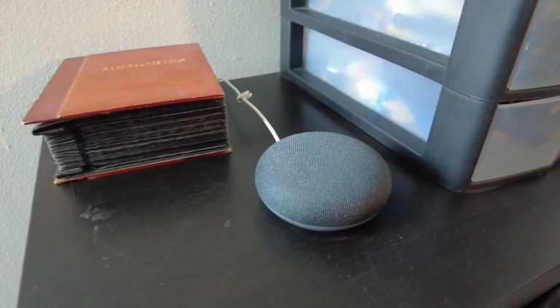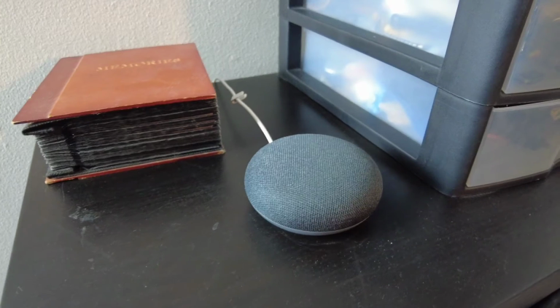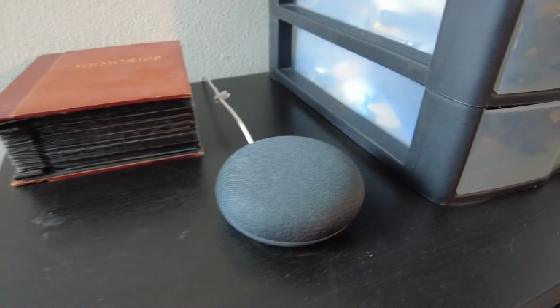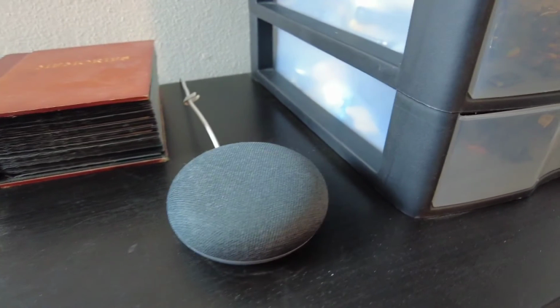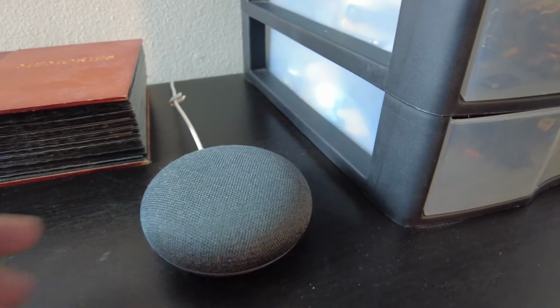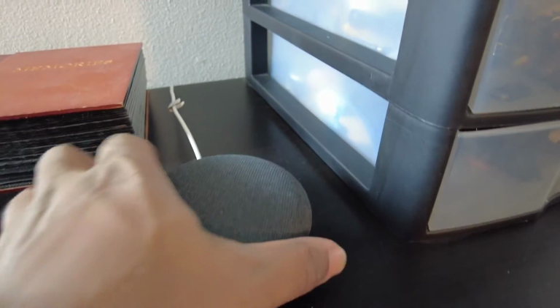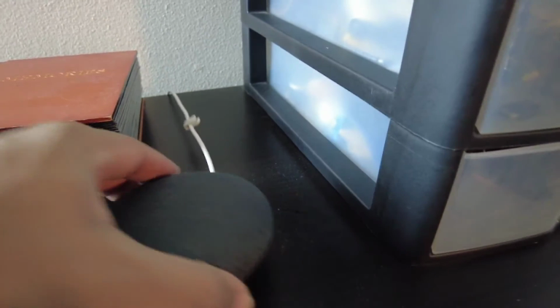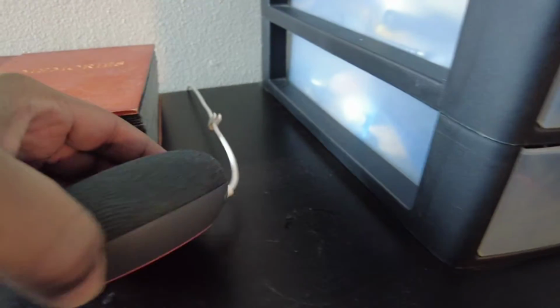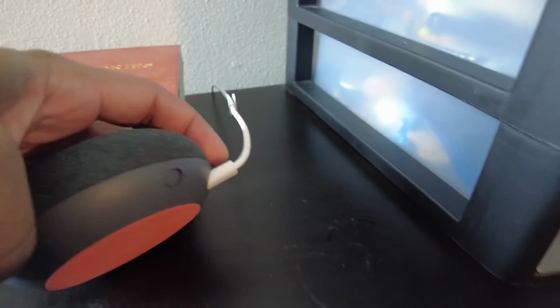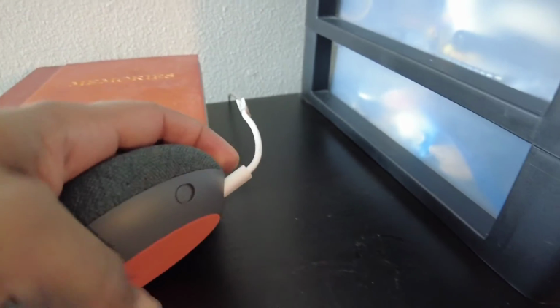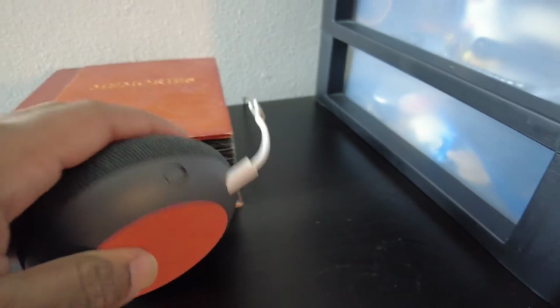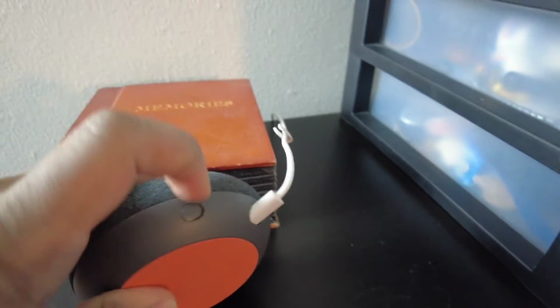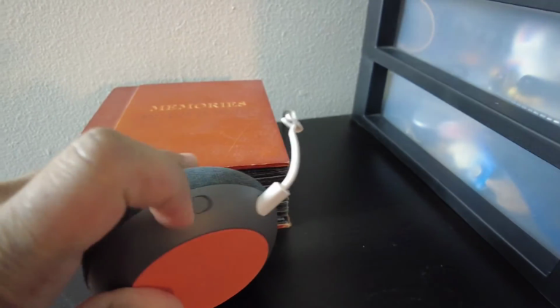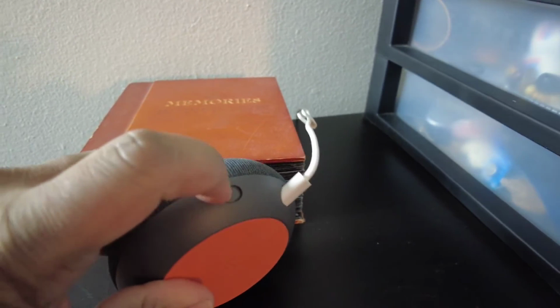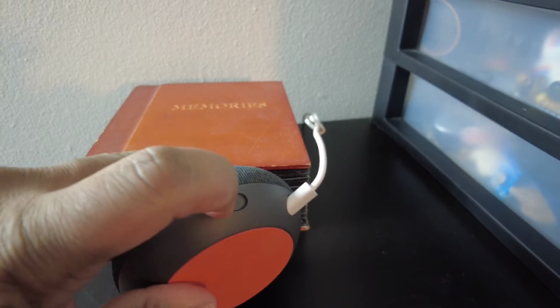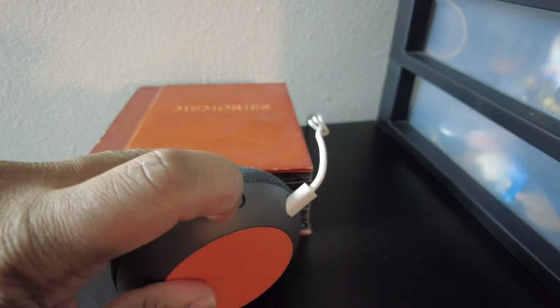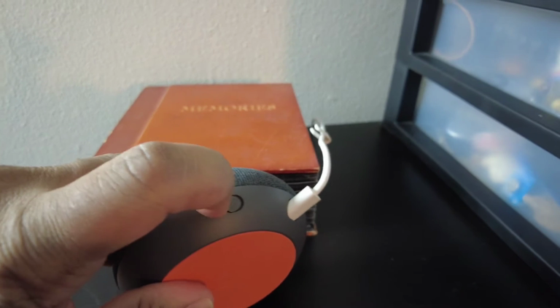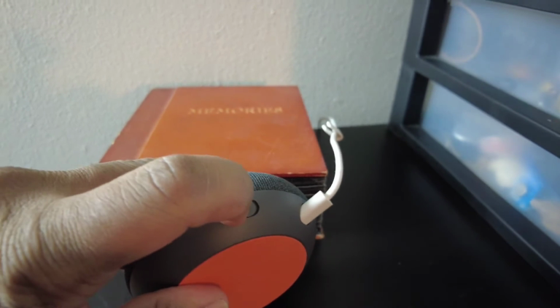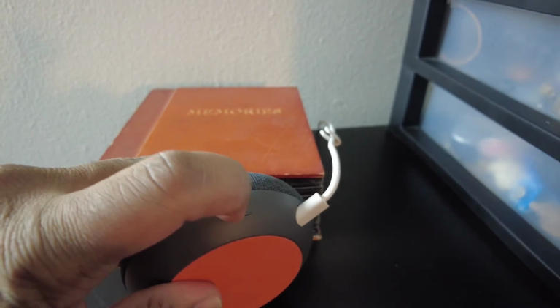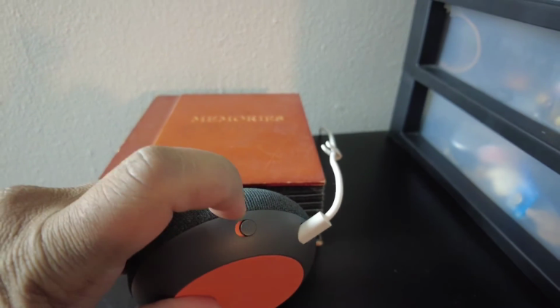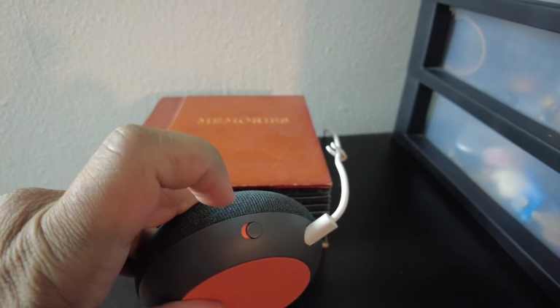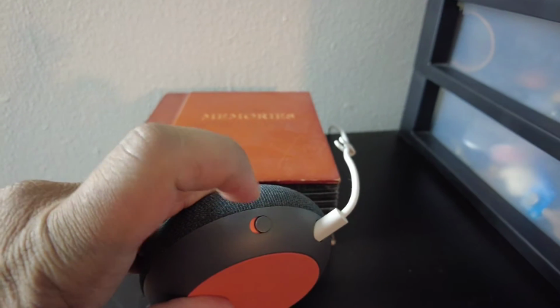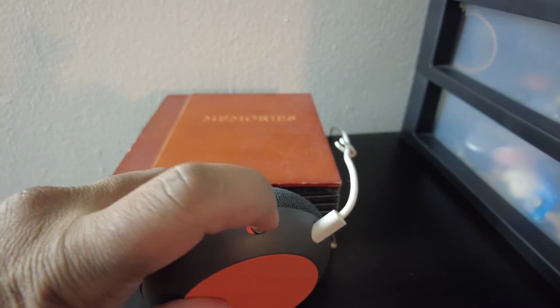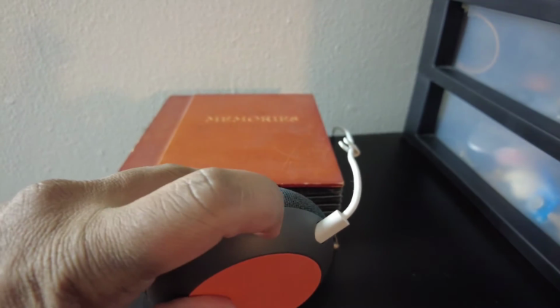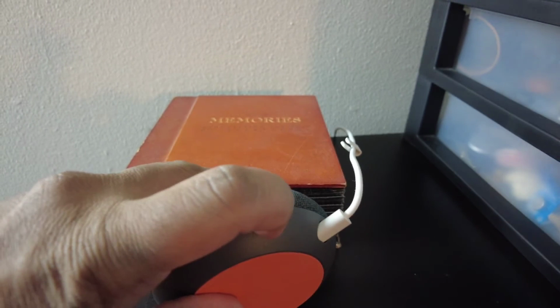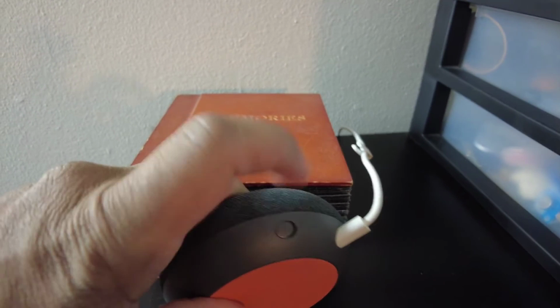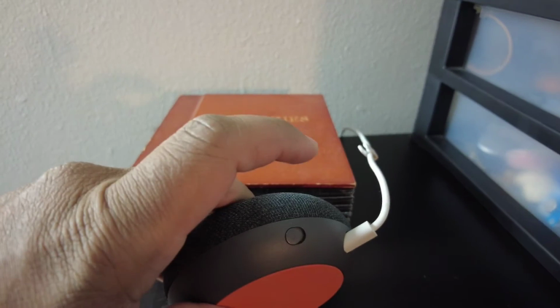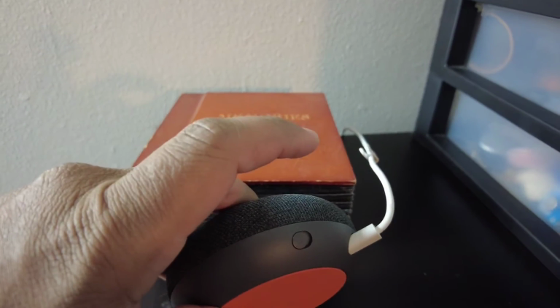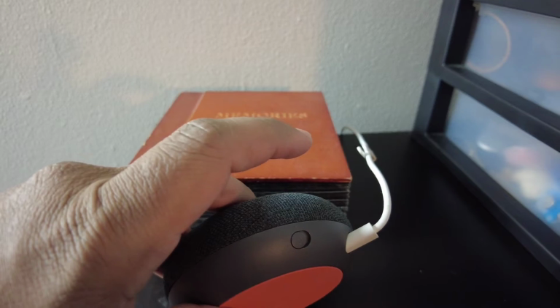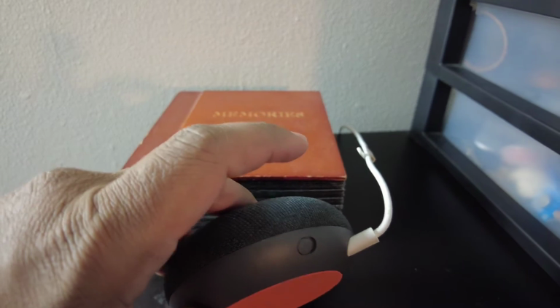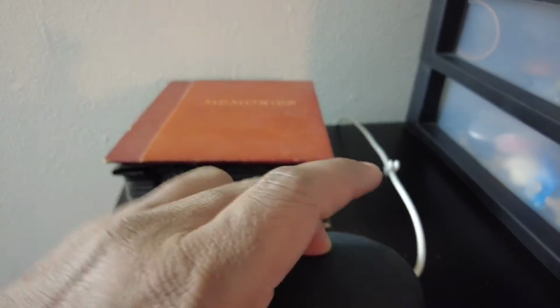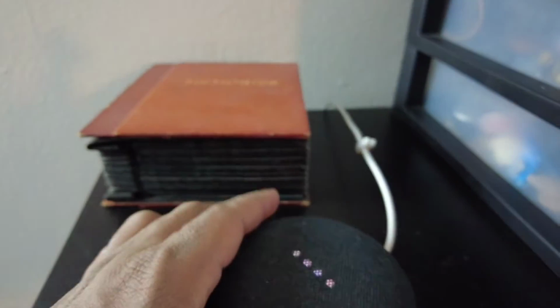So here's my Google Mini here. I even tried using this button here — the mic's off — turning it off, the mic's back on, turning it on.